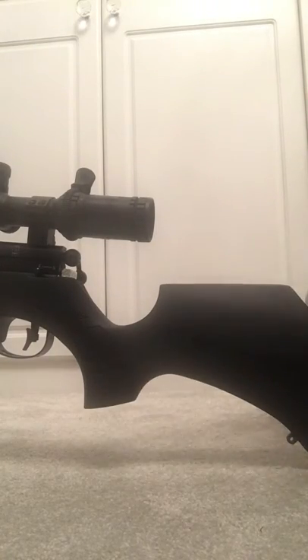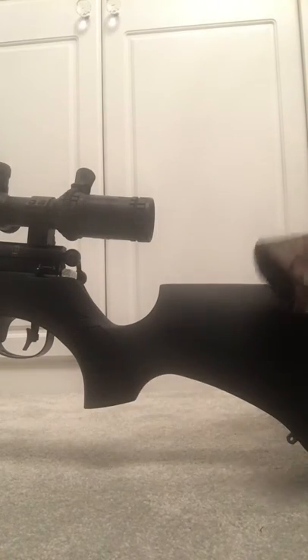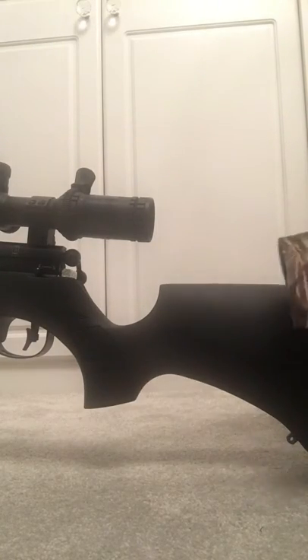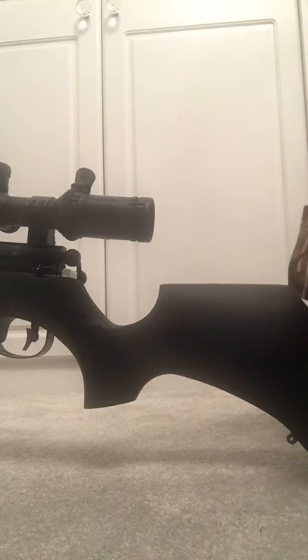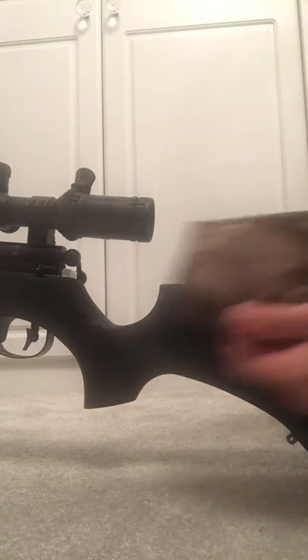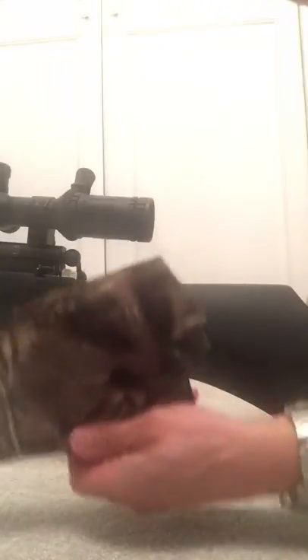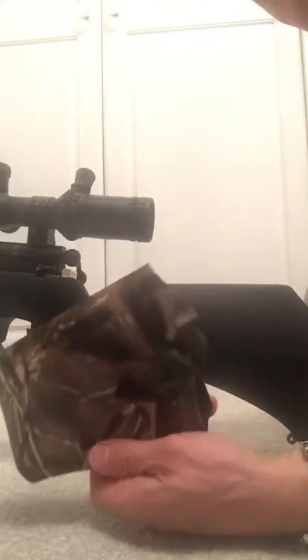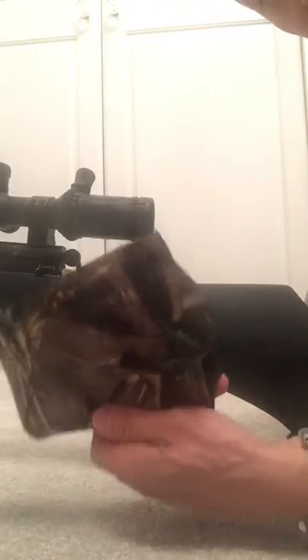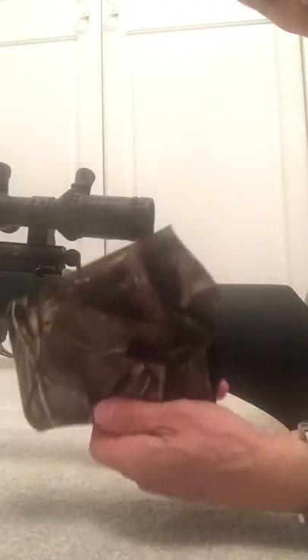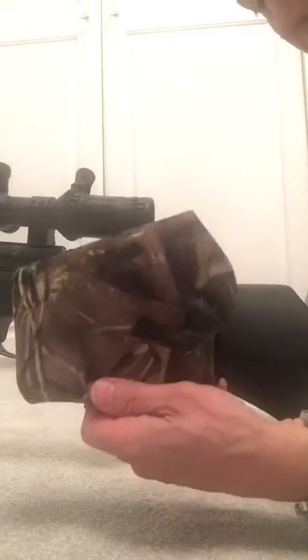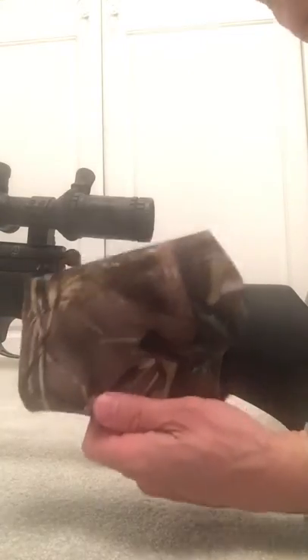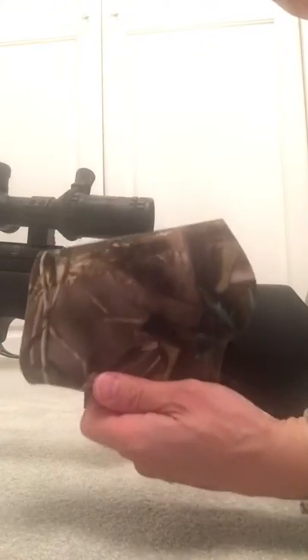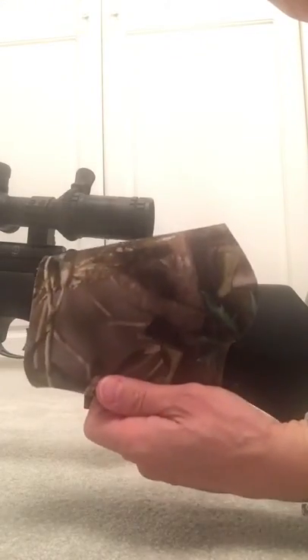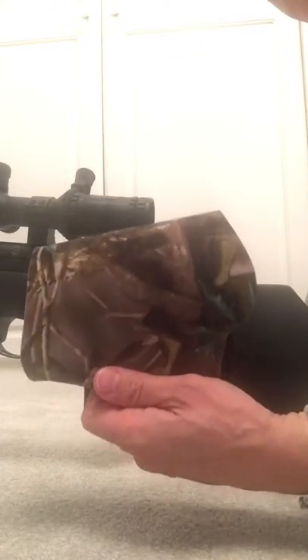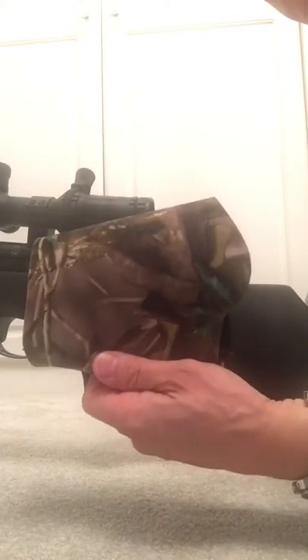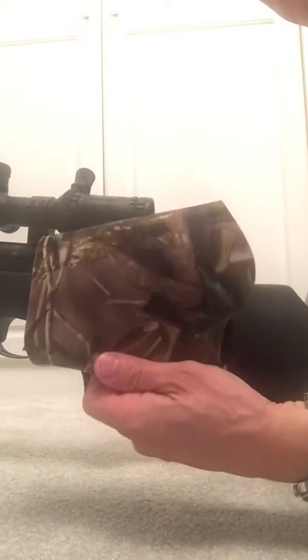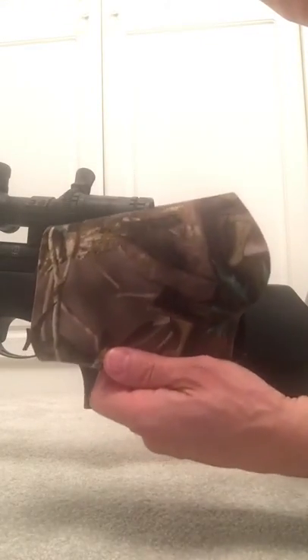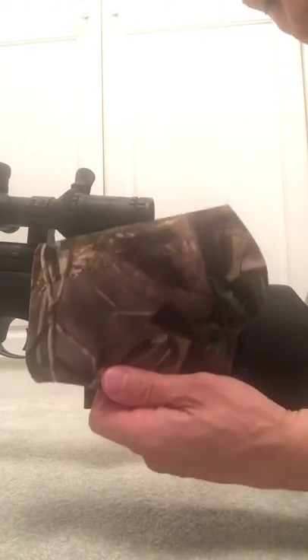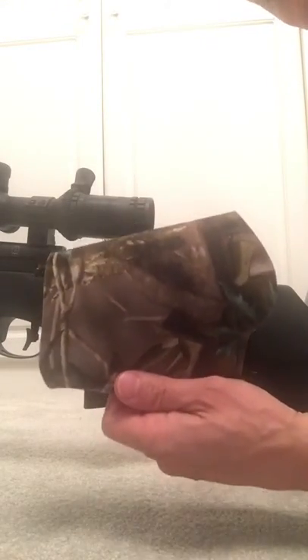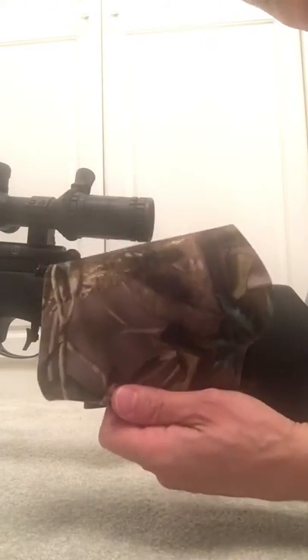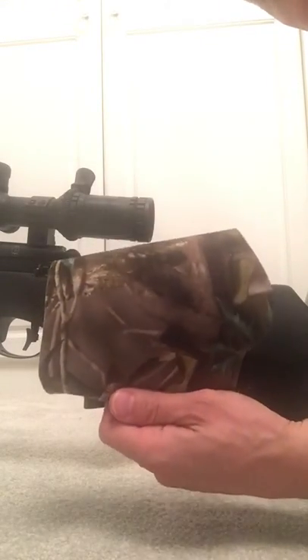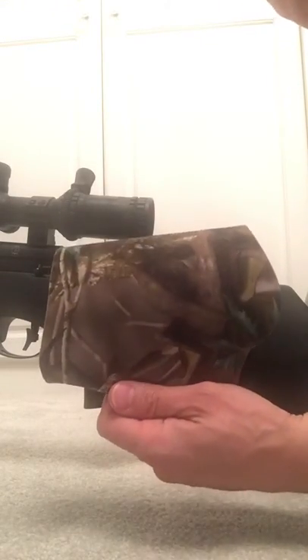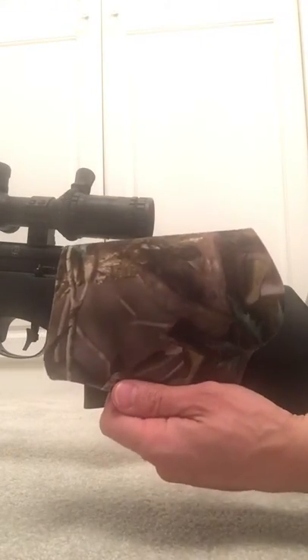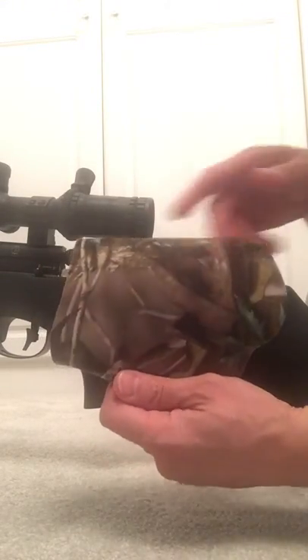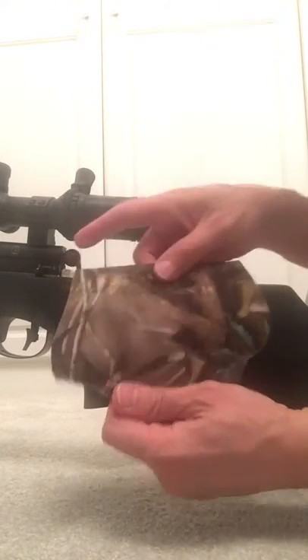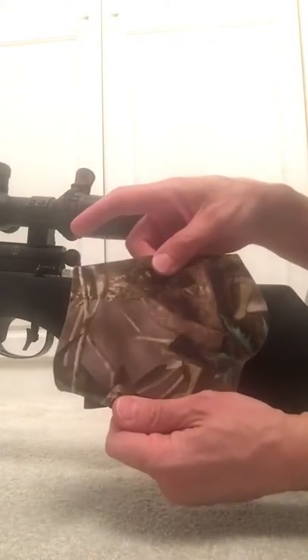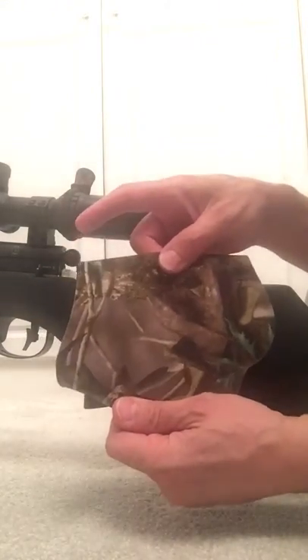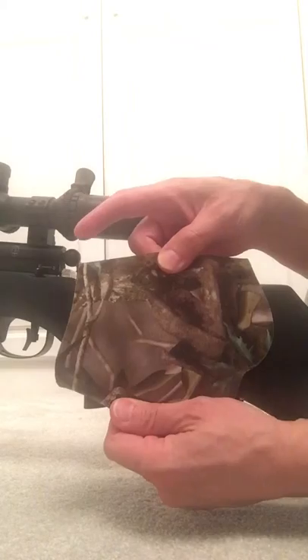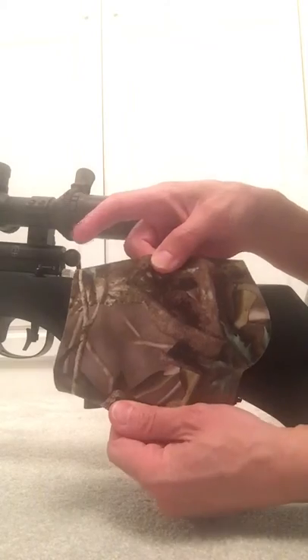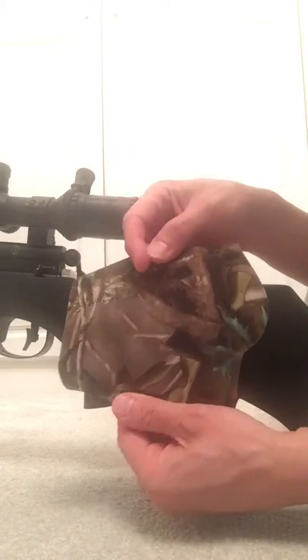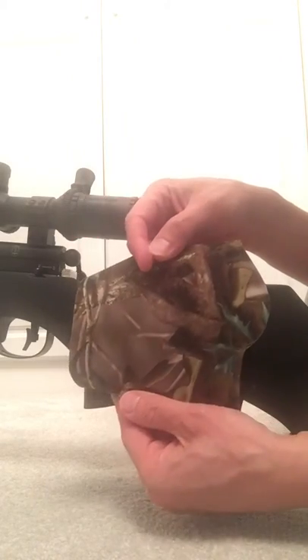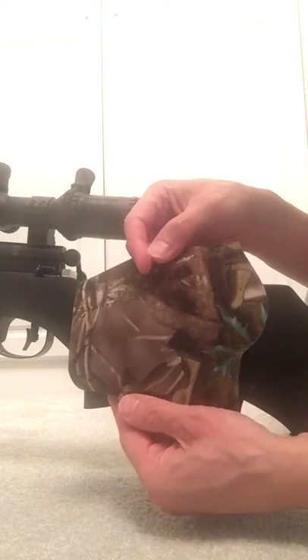A few people have asked us how to fit the cheek piece onto the BSA R10. This is available in black and camouflage.